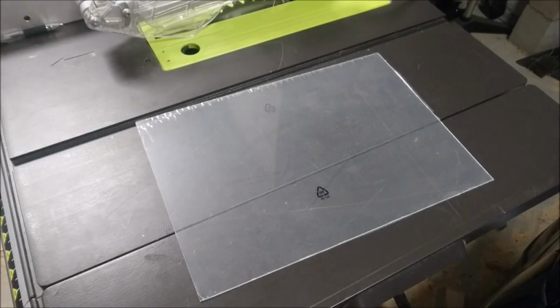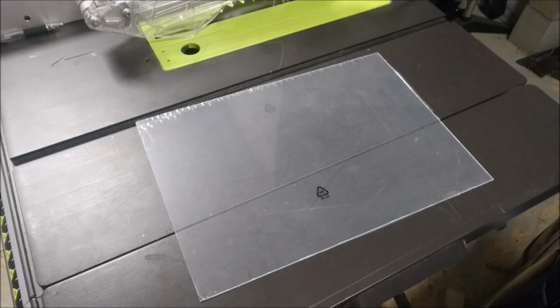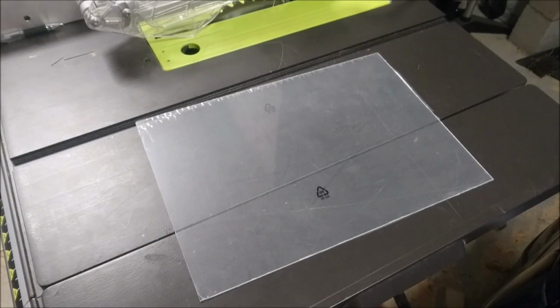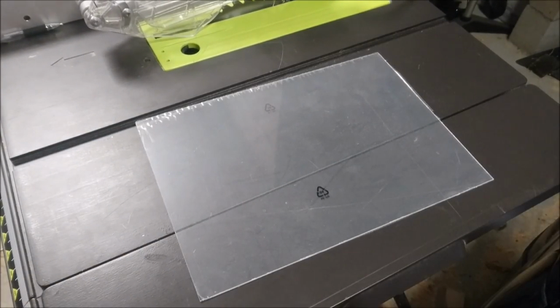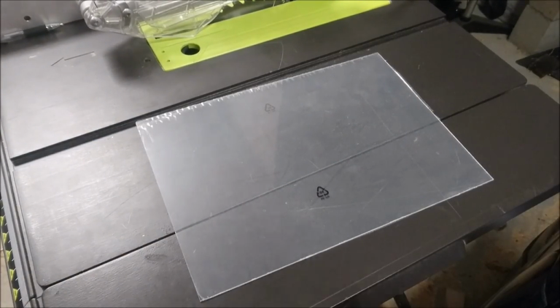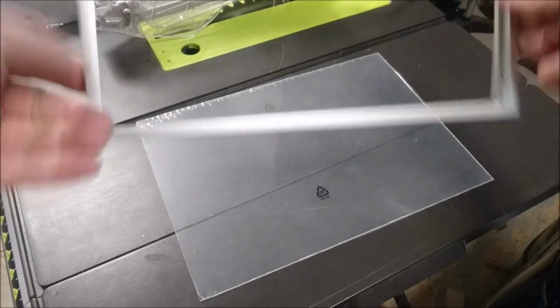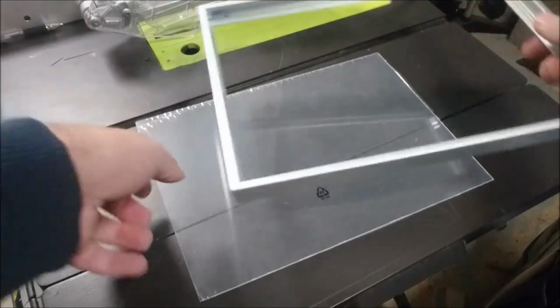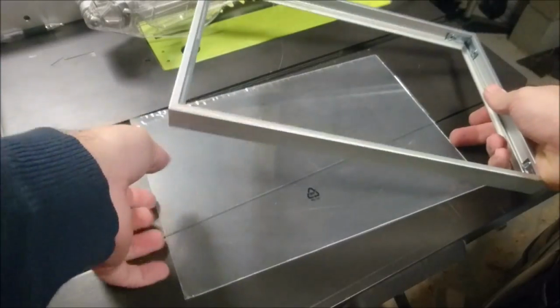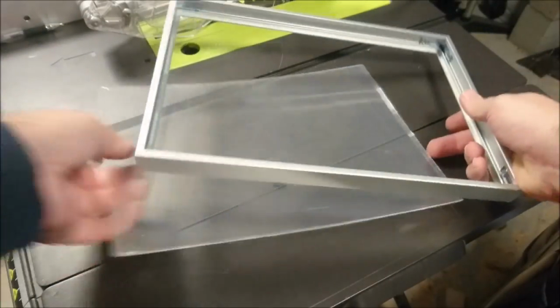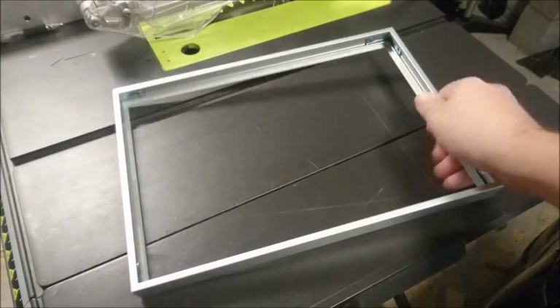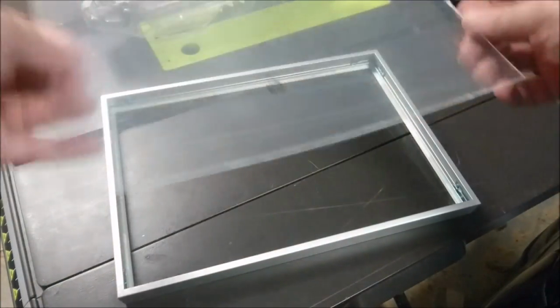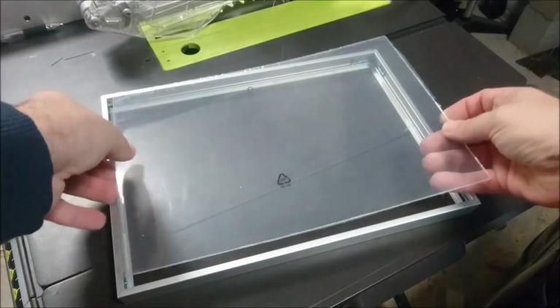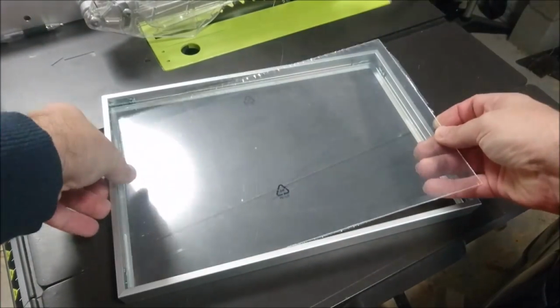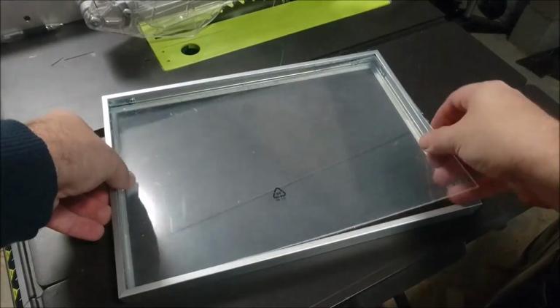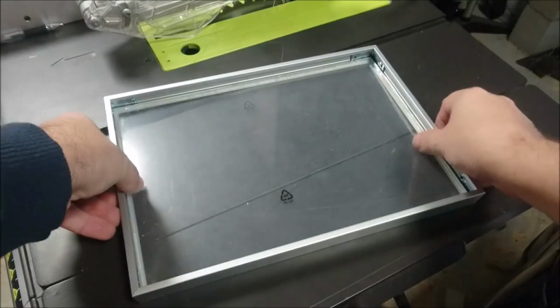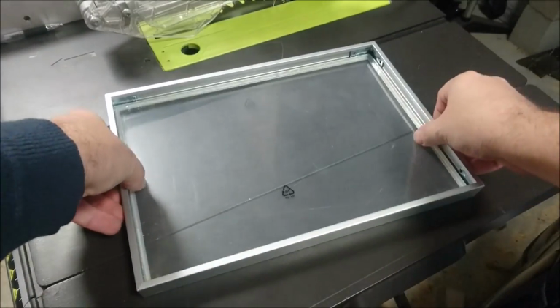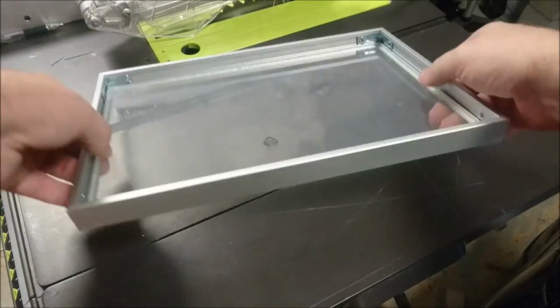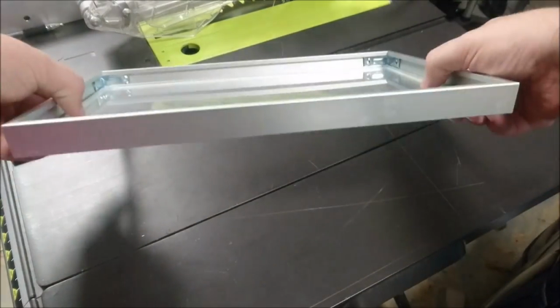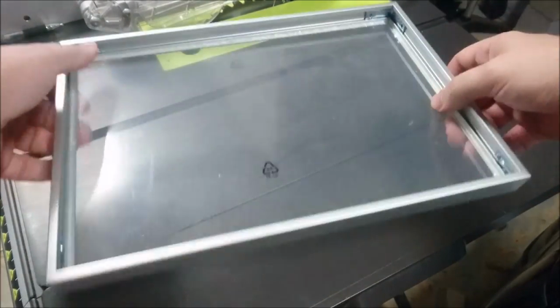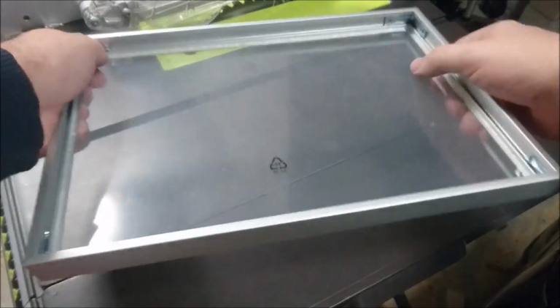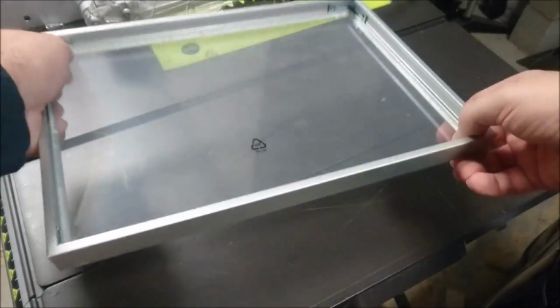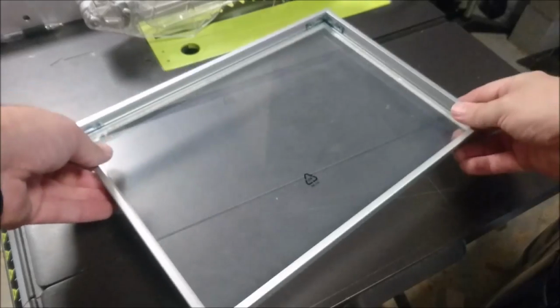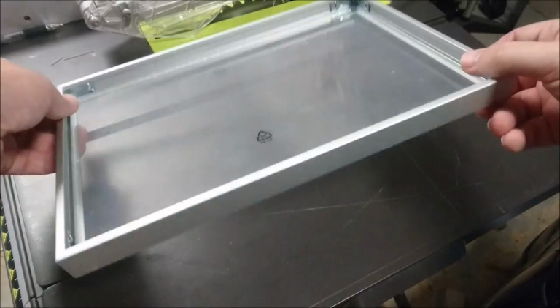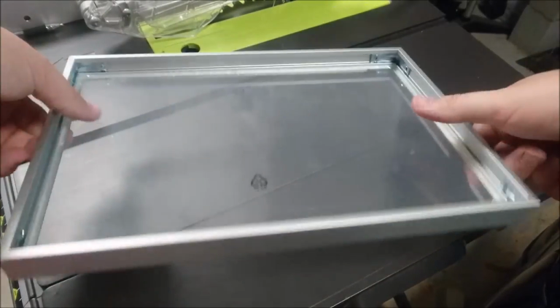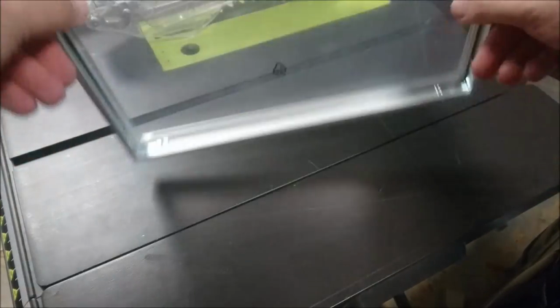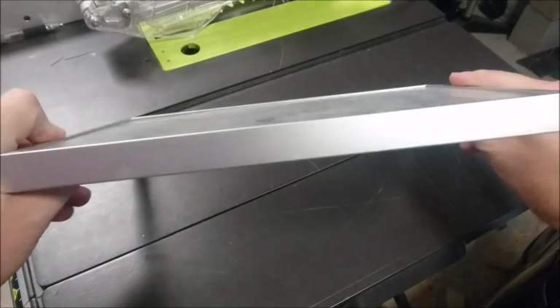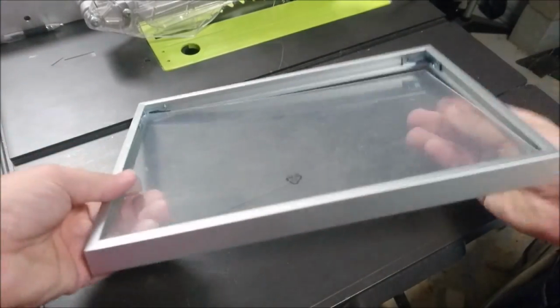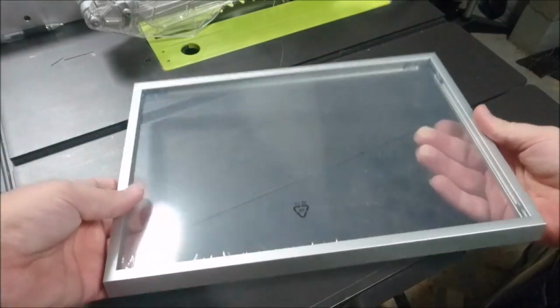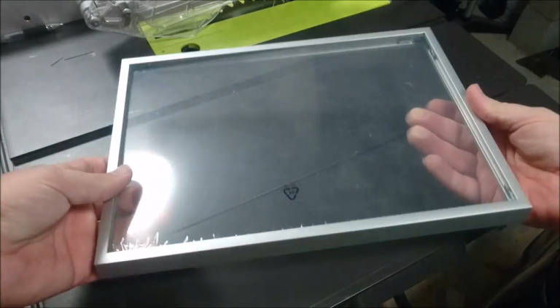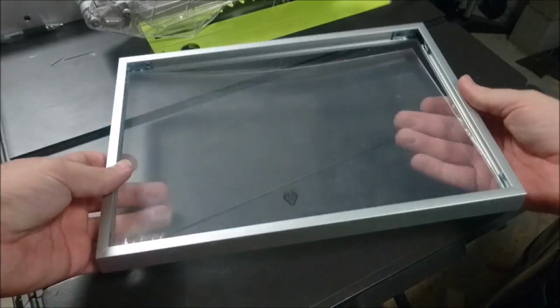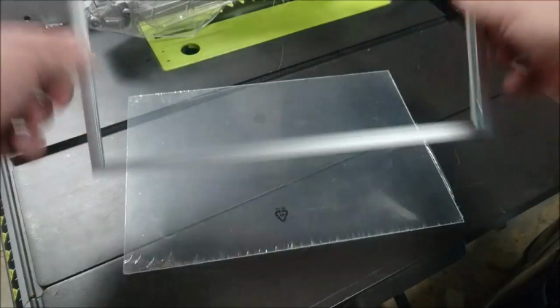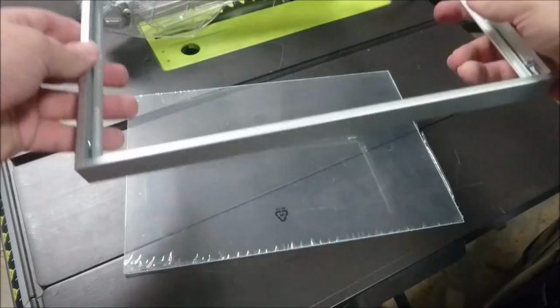Now that it's all cleaned up, one more test fit is due. If it's slightly too large to fit the inner lip of the frame, you can just sand the offending edges down with regular sandpaper. Once it's all good to go, we can finally get on with the hard part.